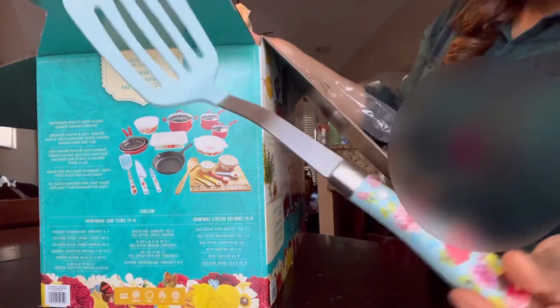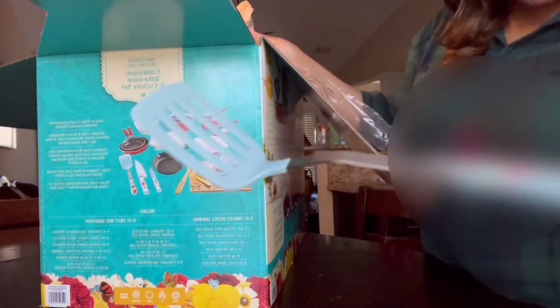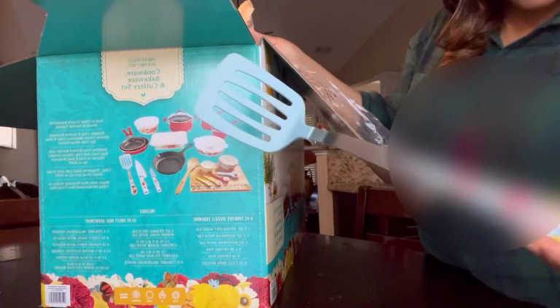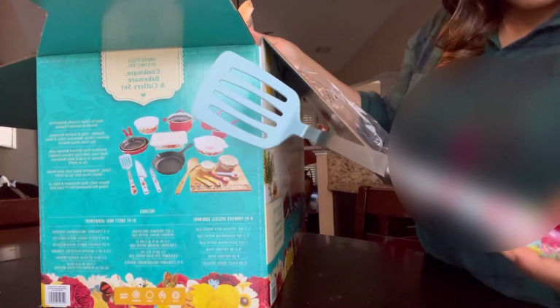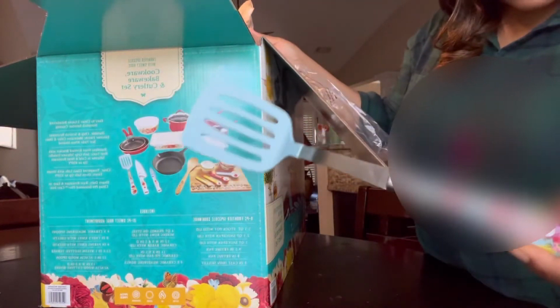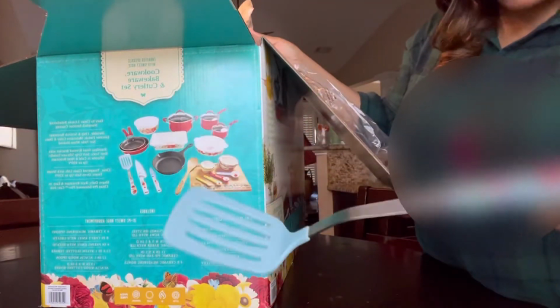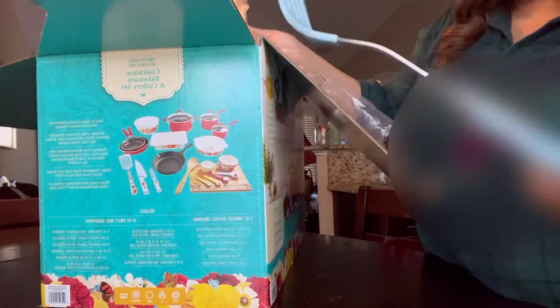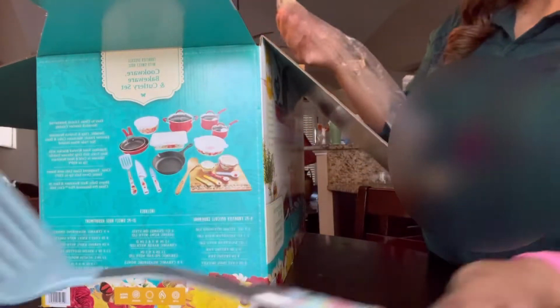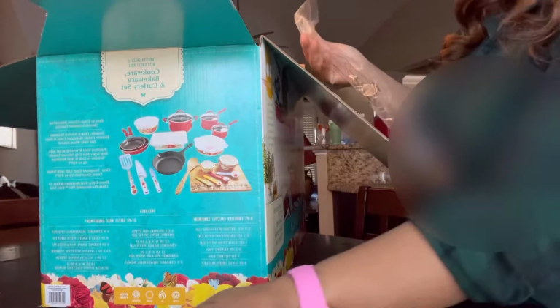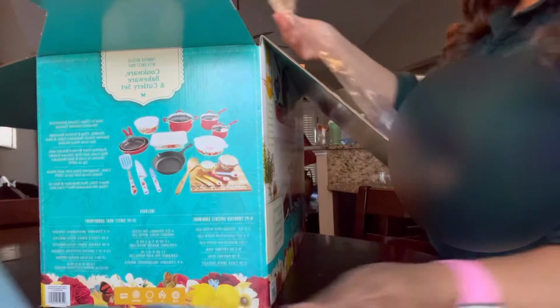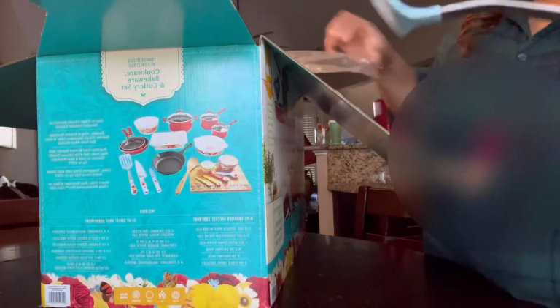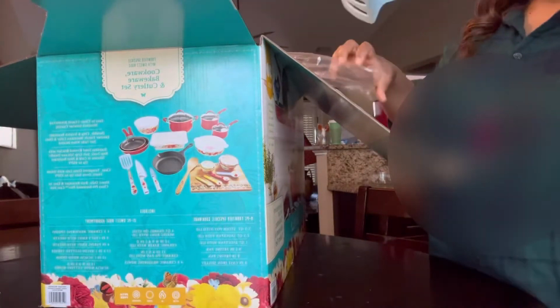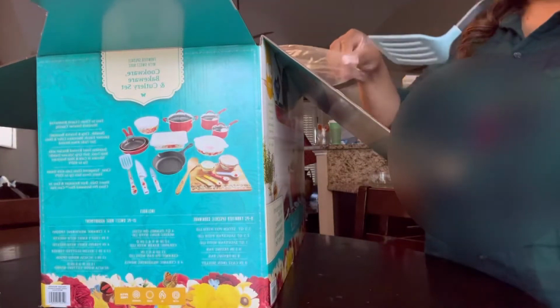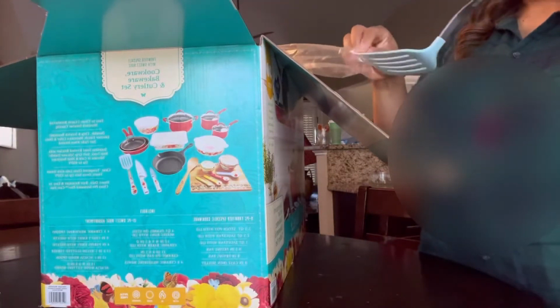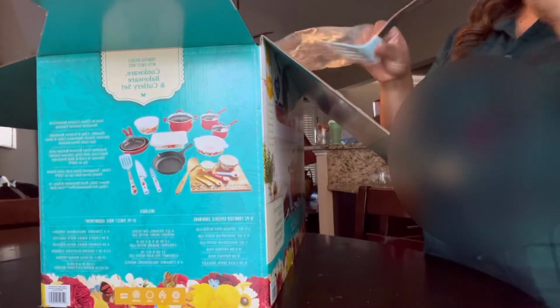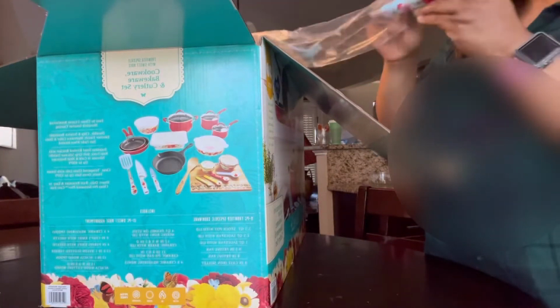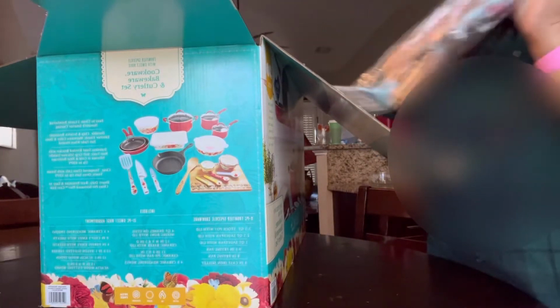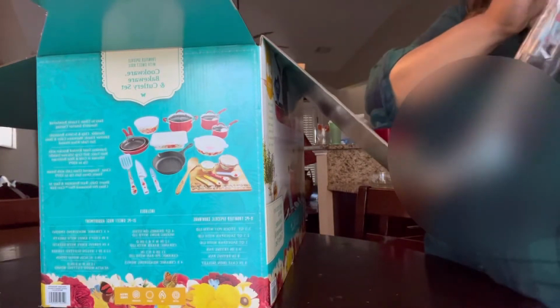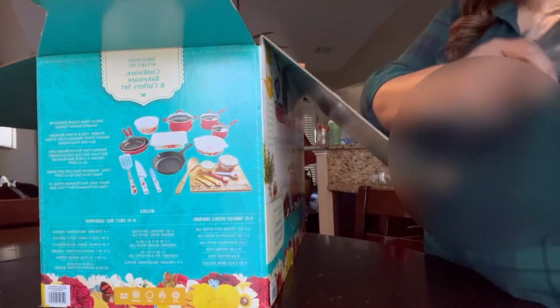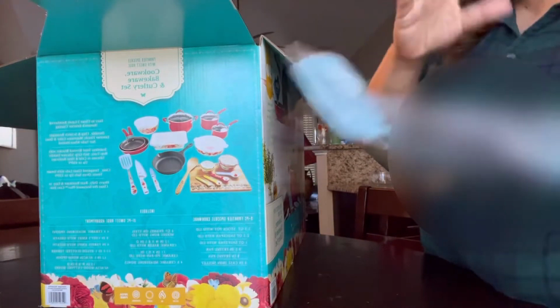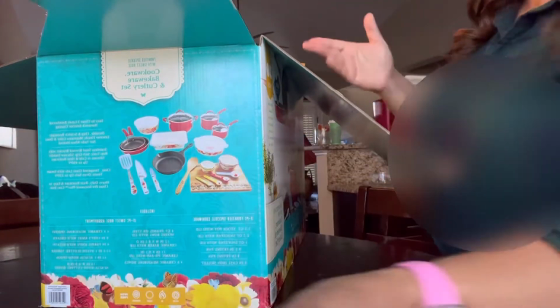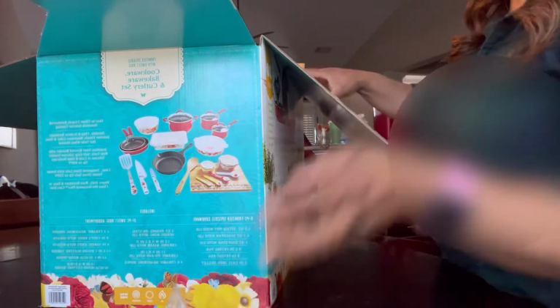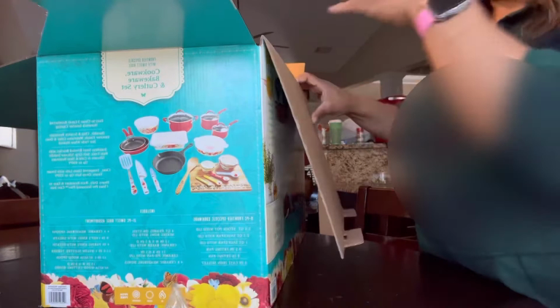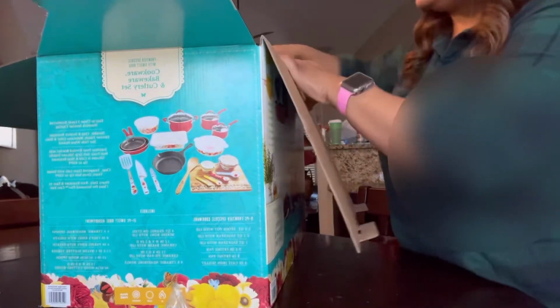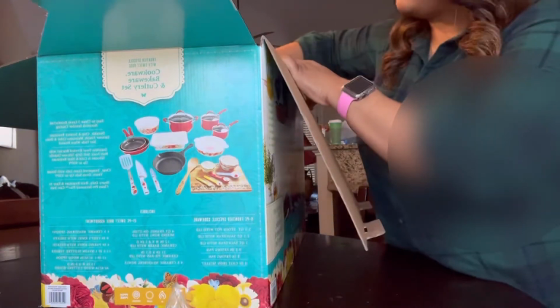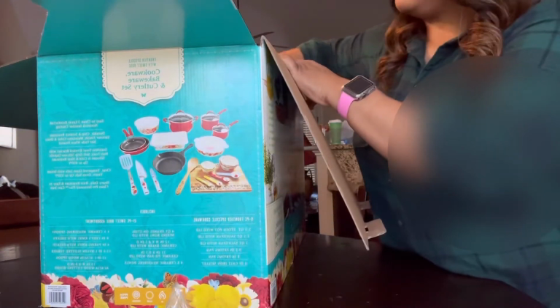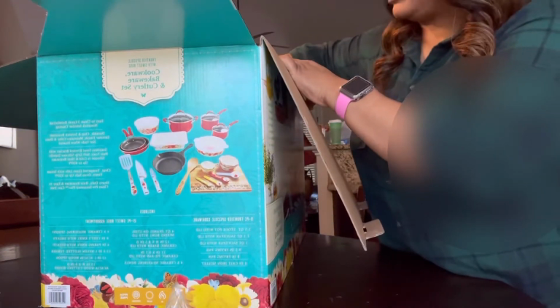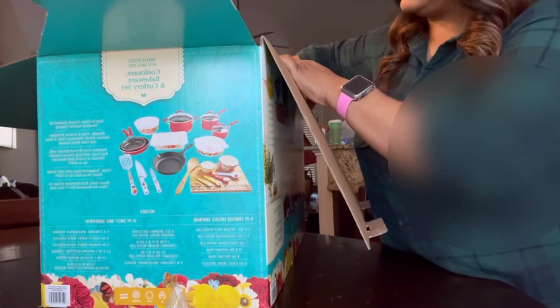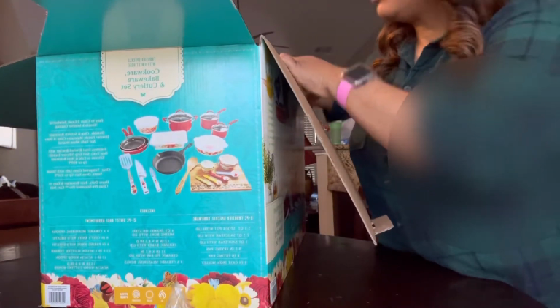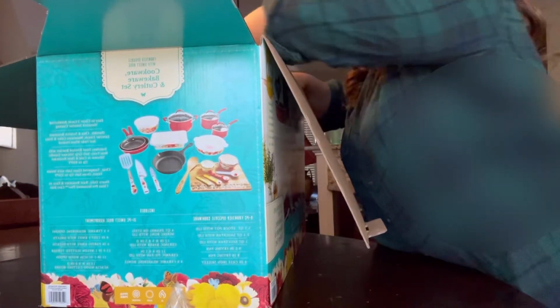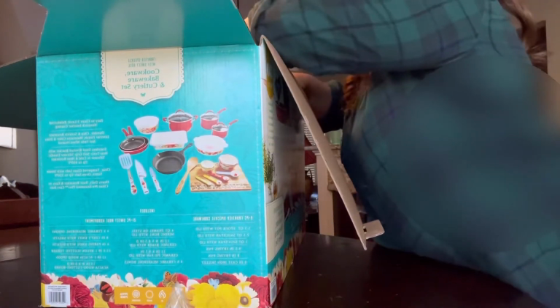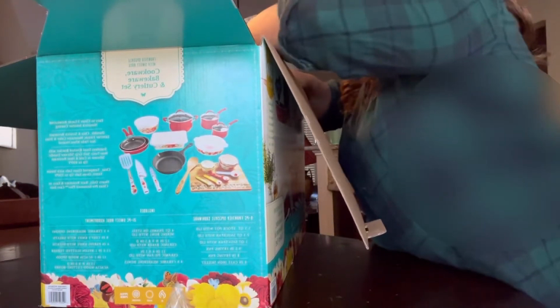This cute little spatula — that's really cute! I'll put her back because I'm not going to put this stuff in my kitchen just yet. I'm getting ready to clean out my kitchen first.